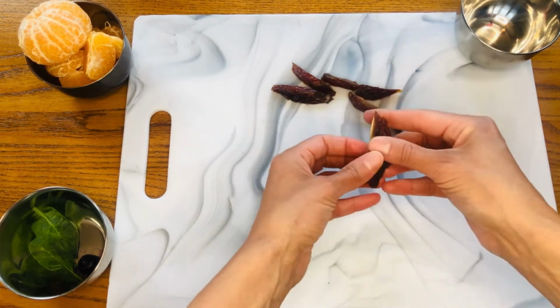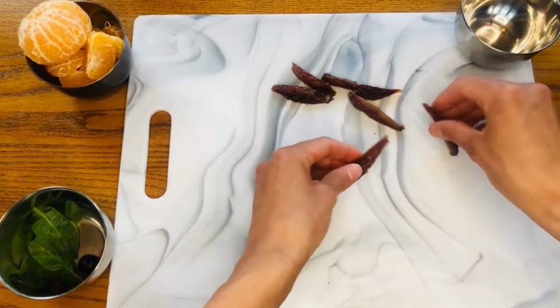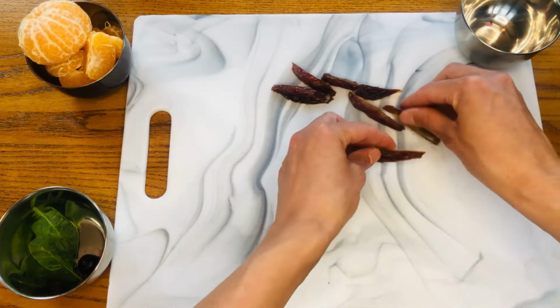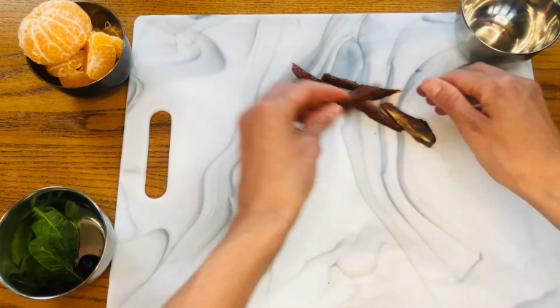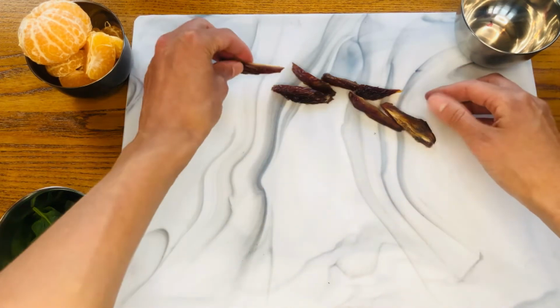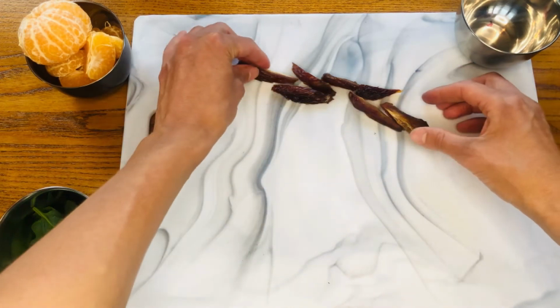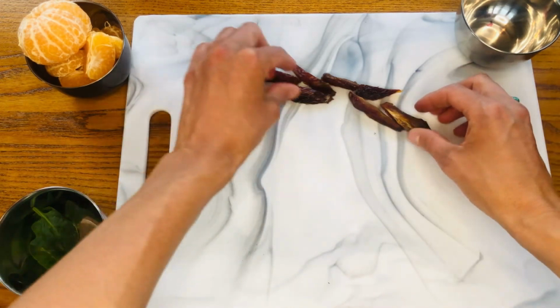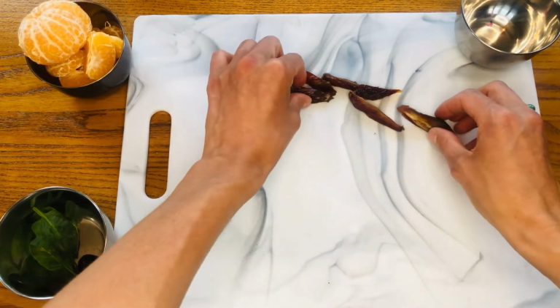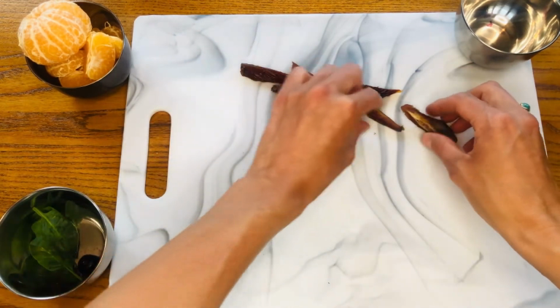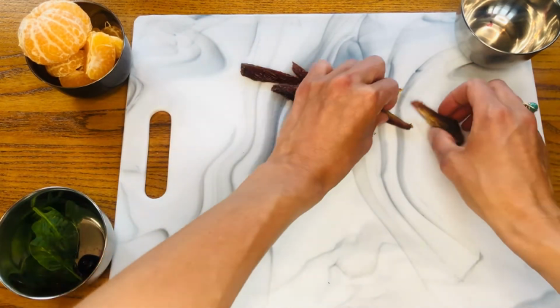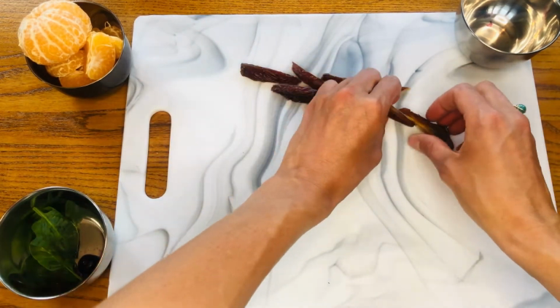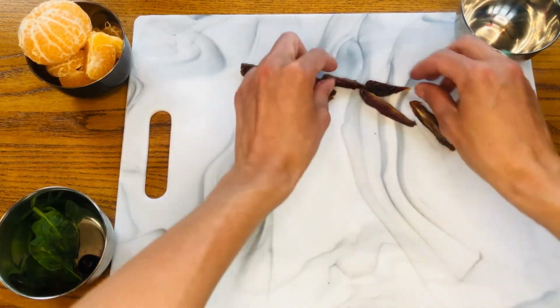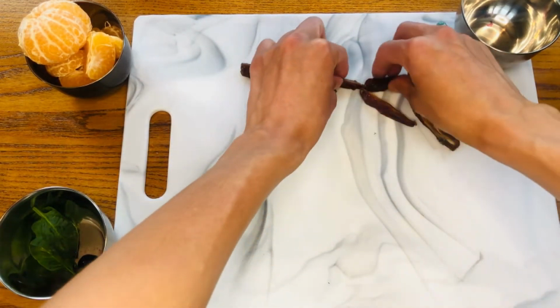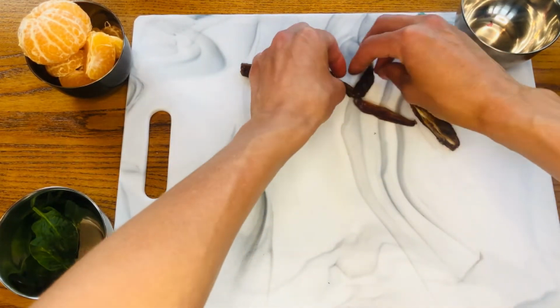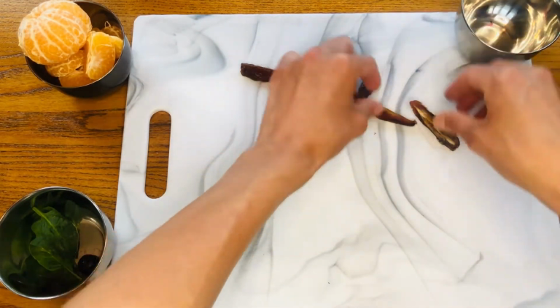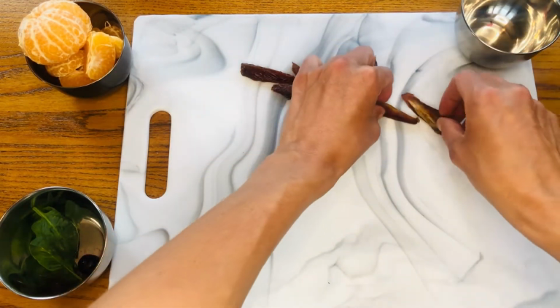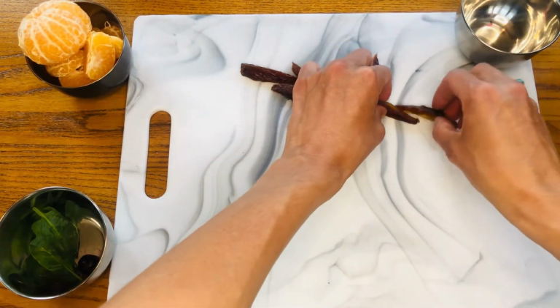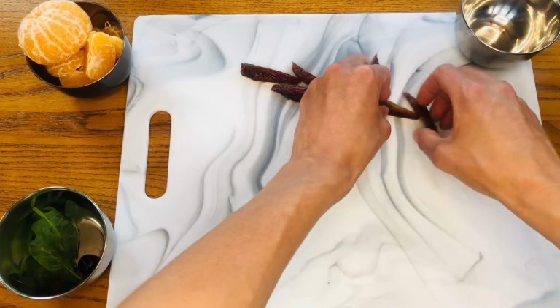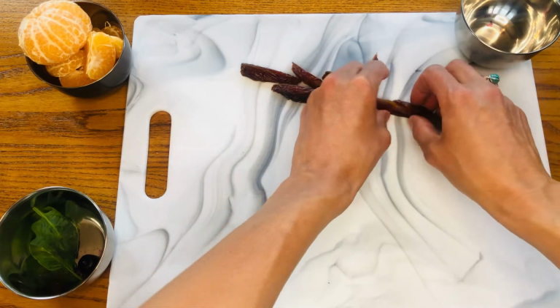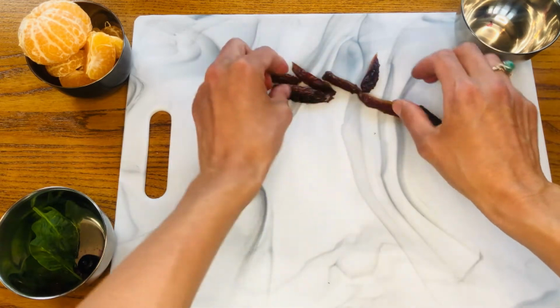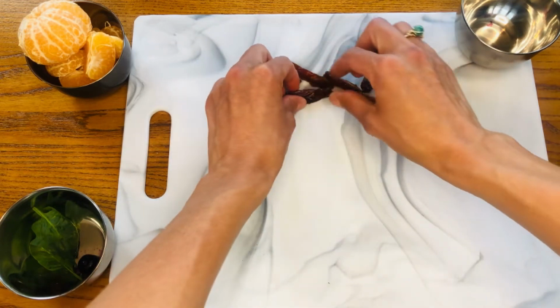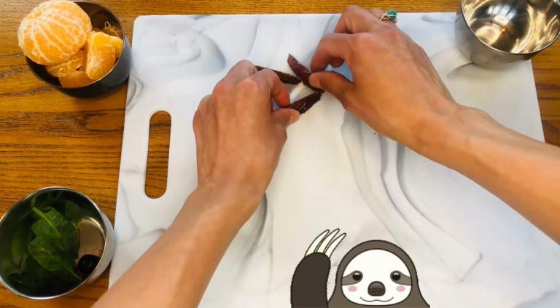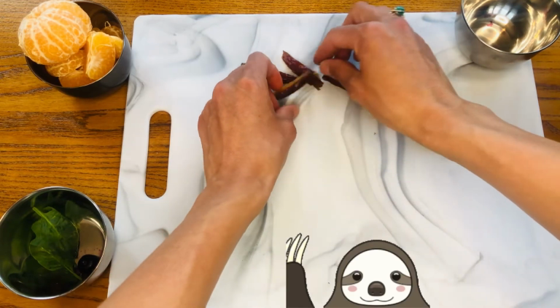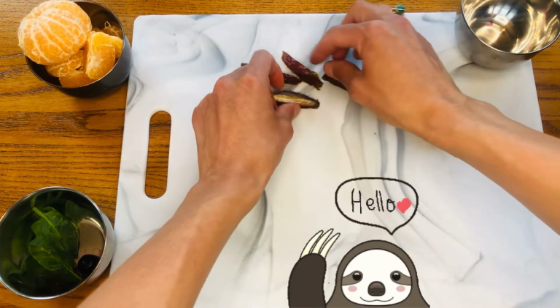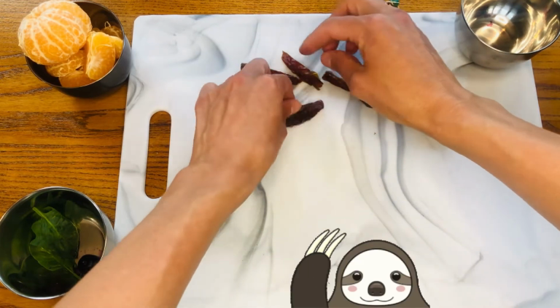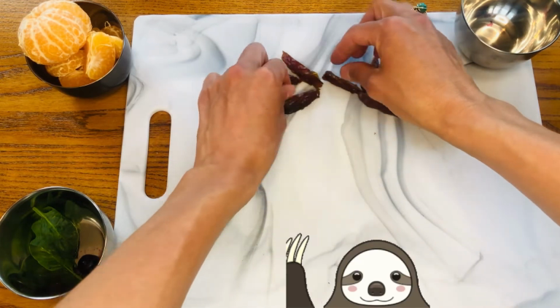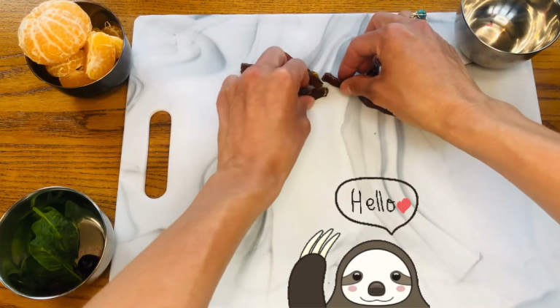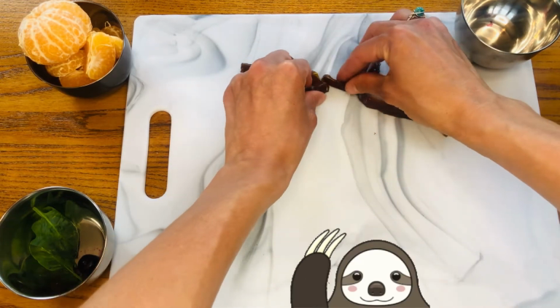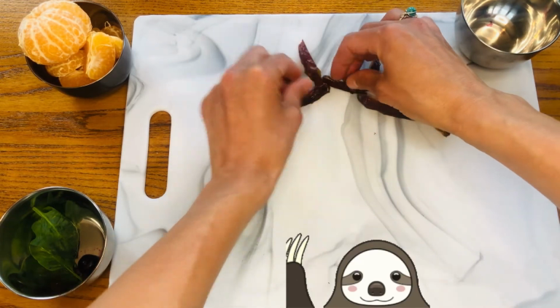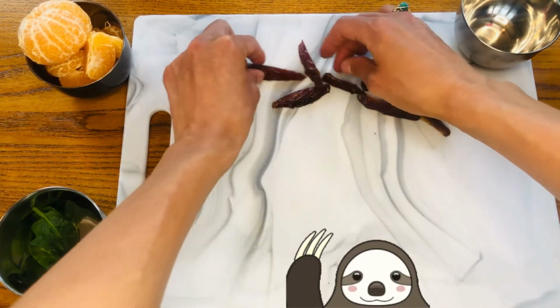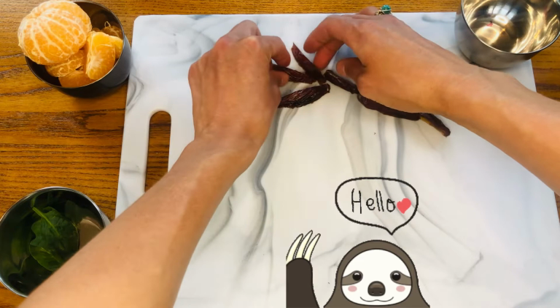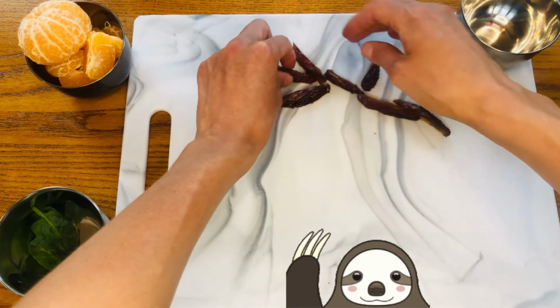I'm gonna make this look like a tree because guess what? Sloths spend most of their lives in trees. Isn't that pretty incredible? These can be a little bit sticky but that's what makes them so fun if you ask me.